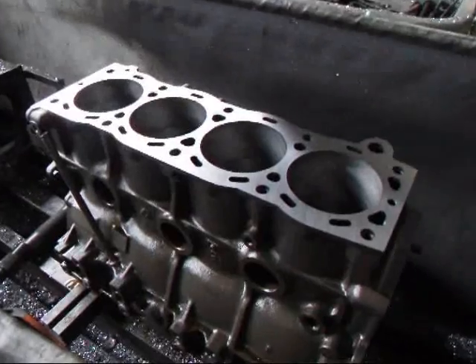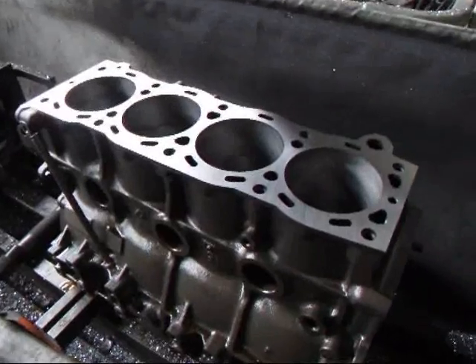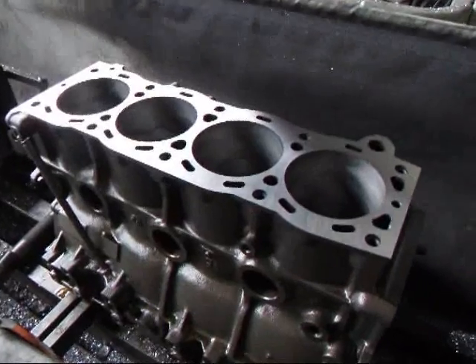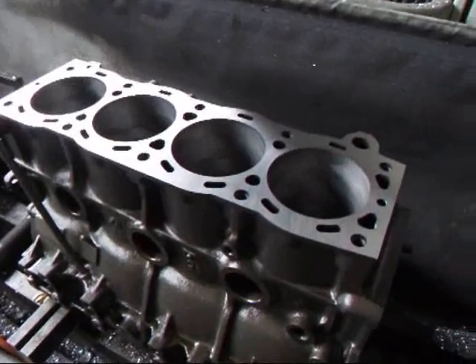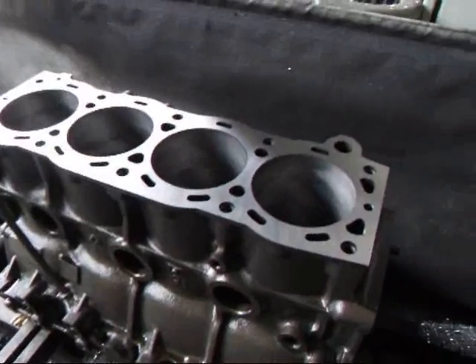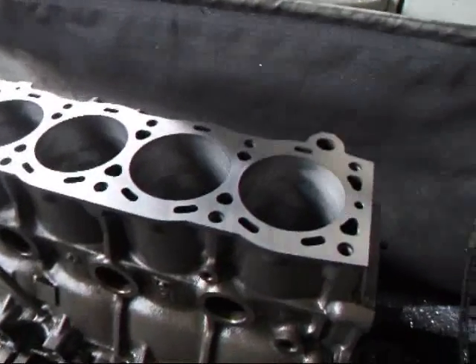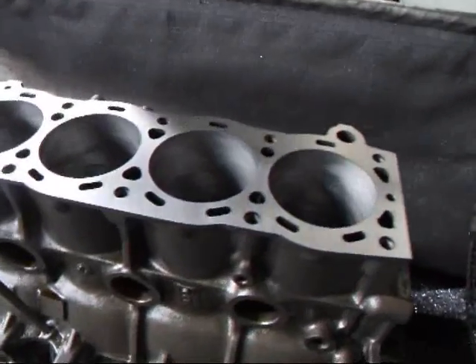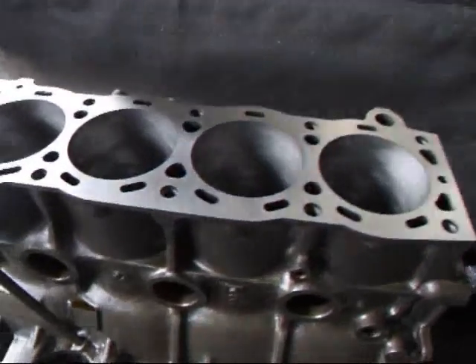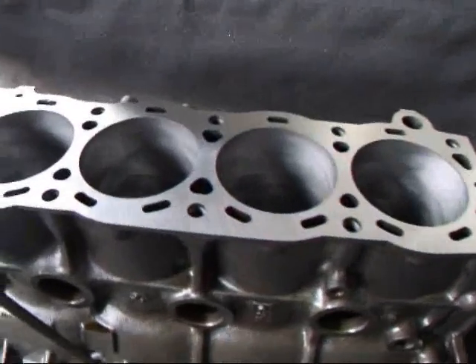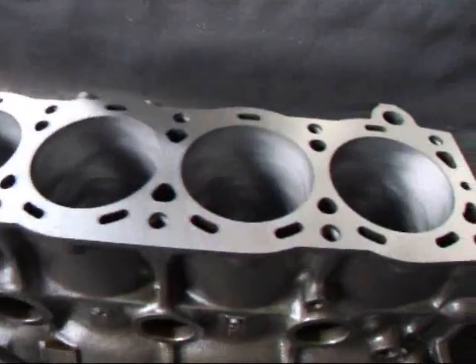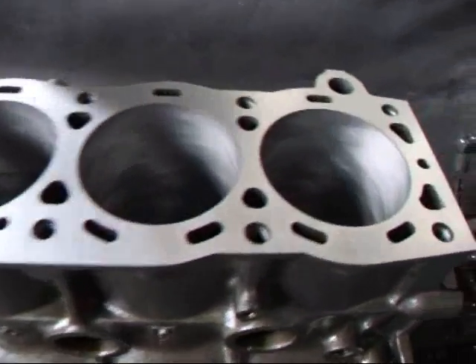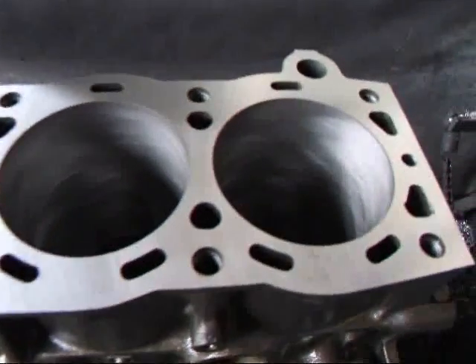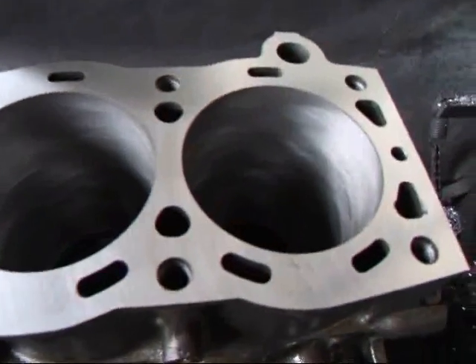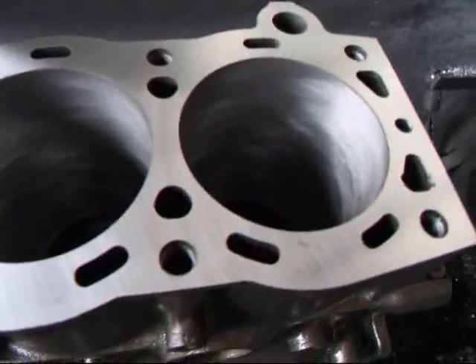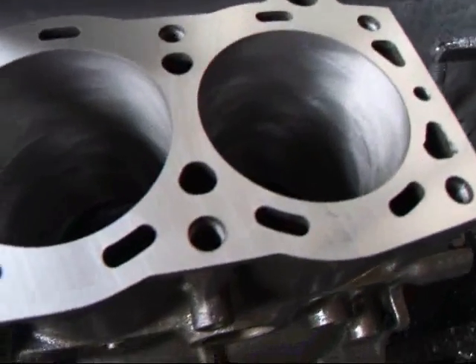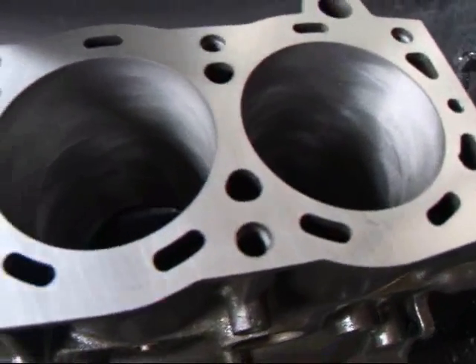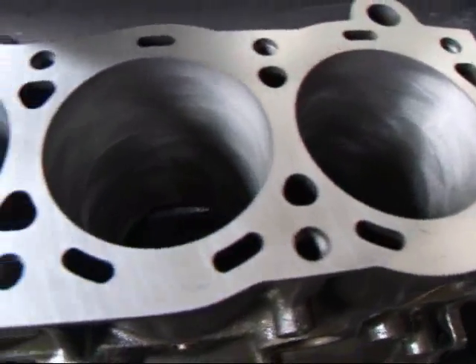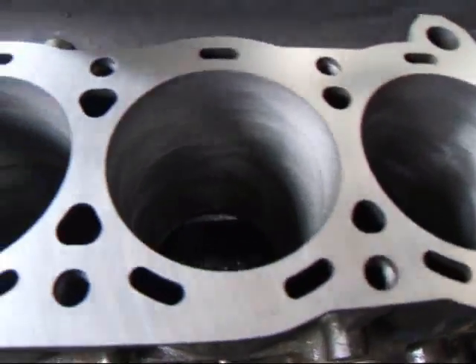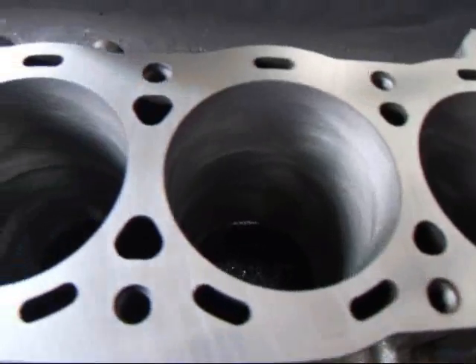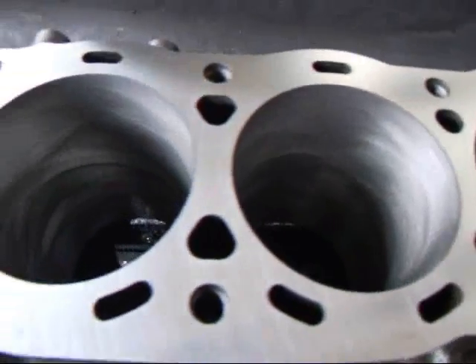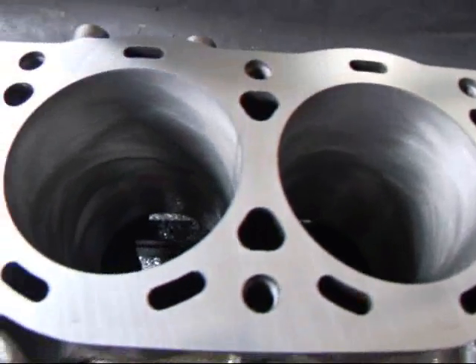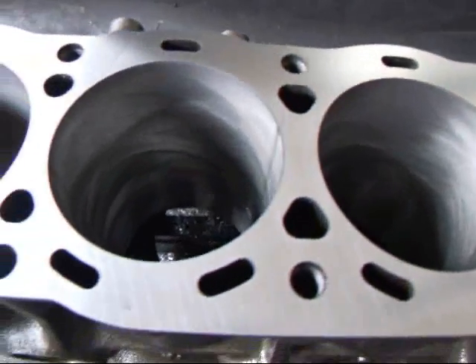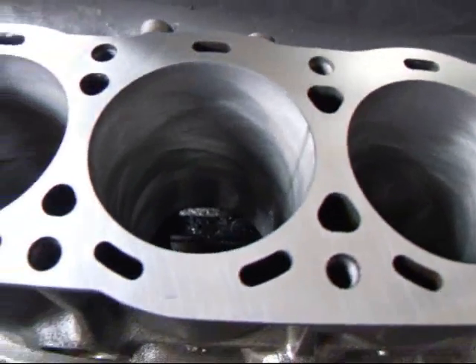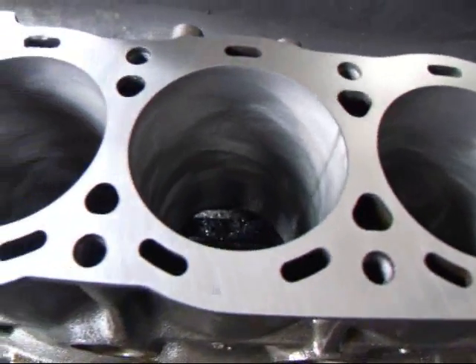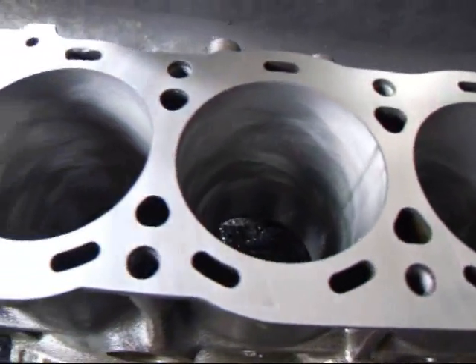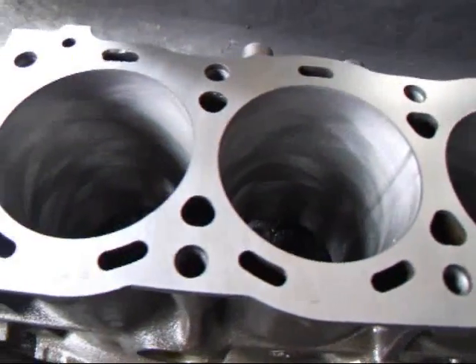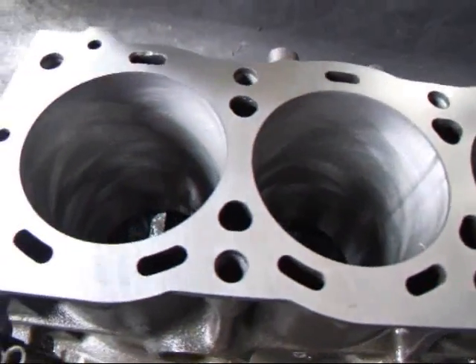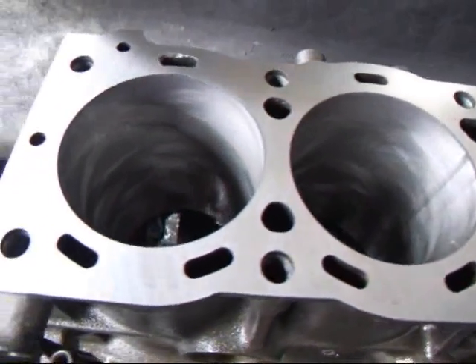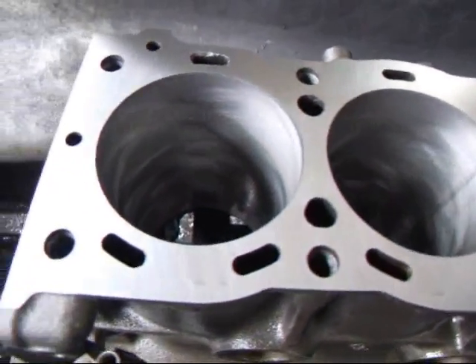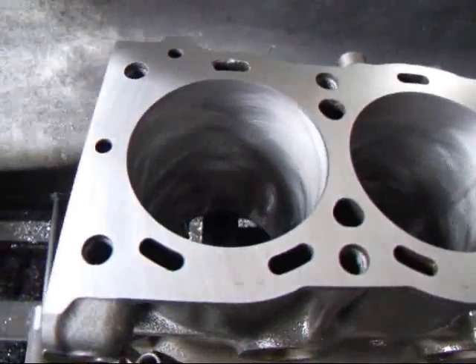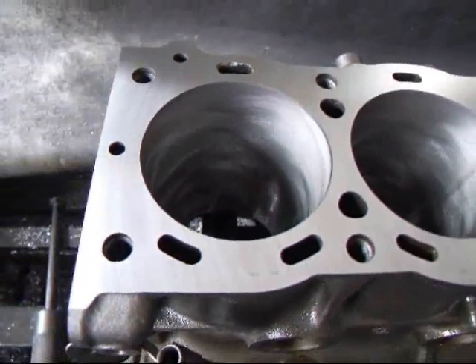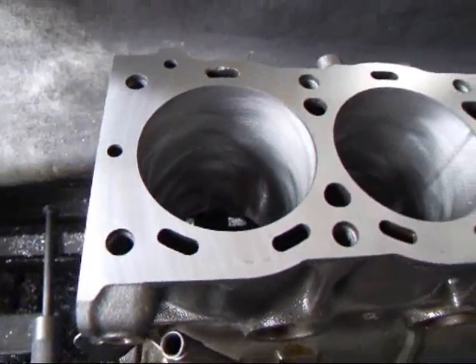All right, we've removed another thou and a half off the surface of the block and now we have a nice surface that the gasket and head will seal against.